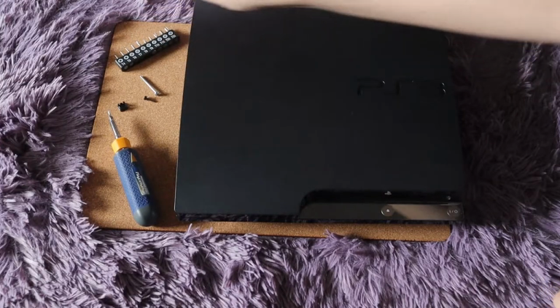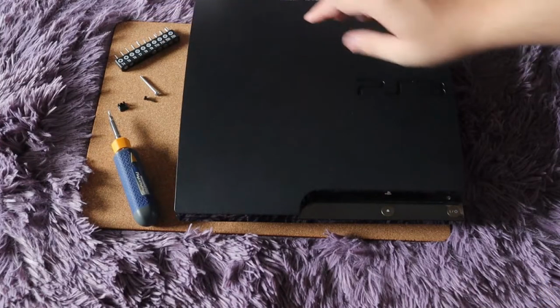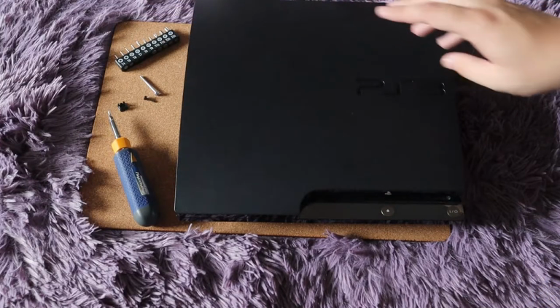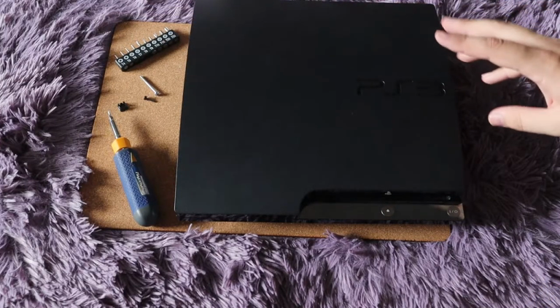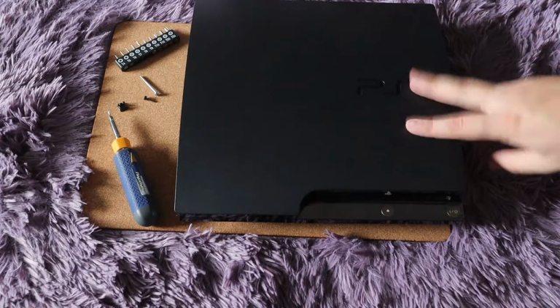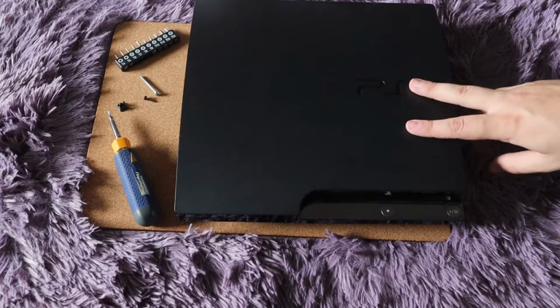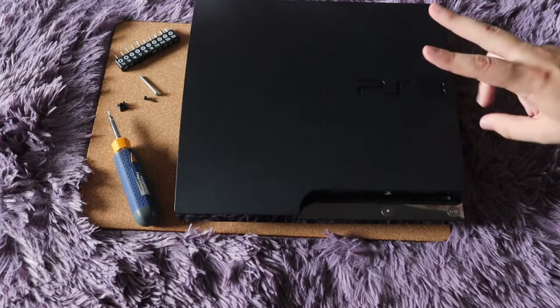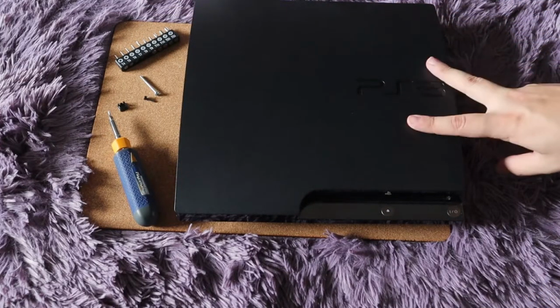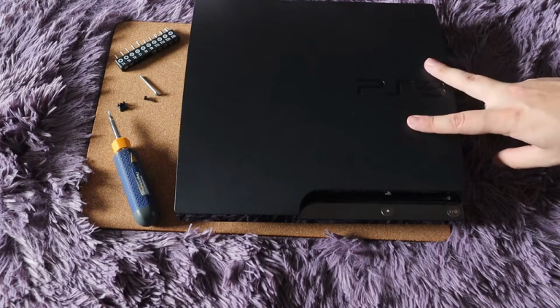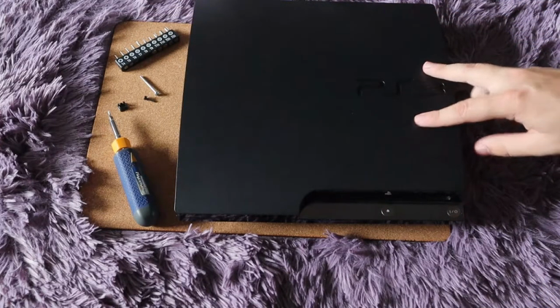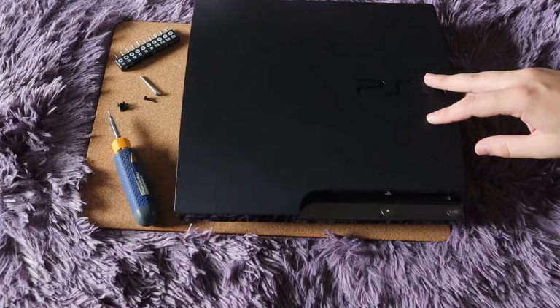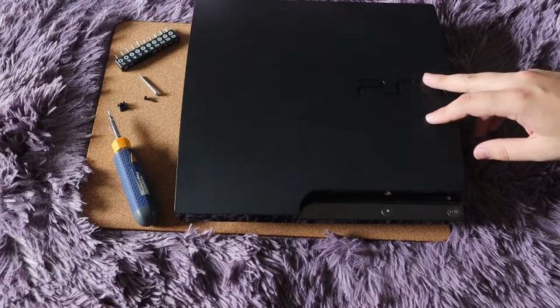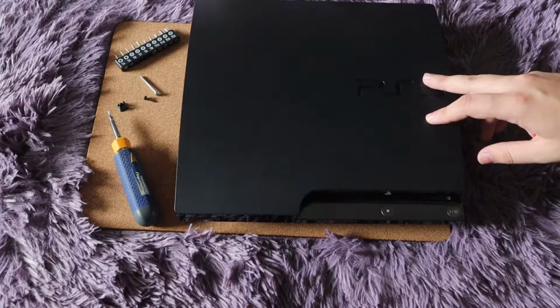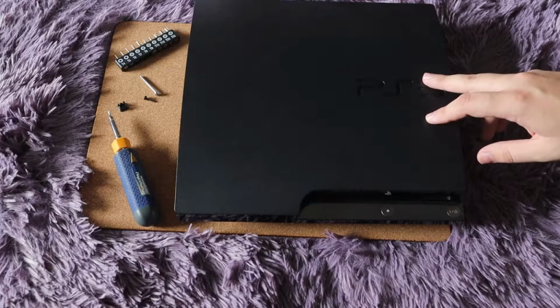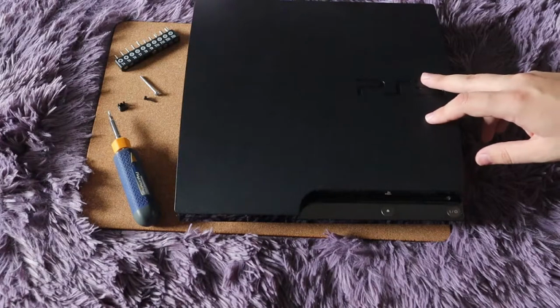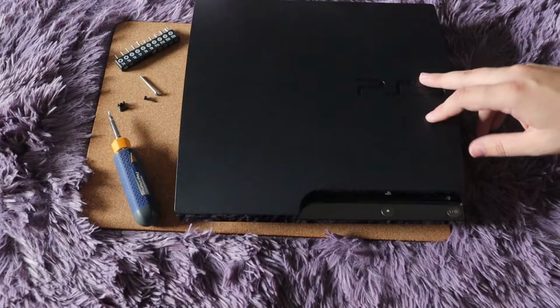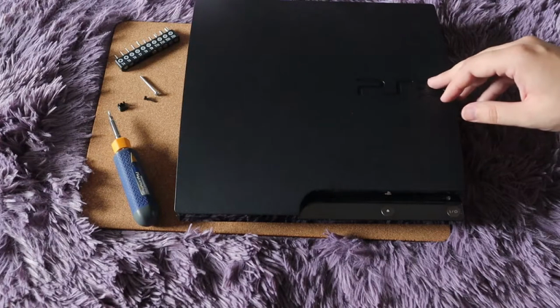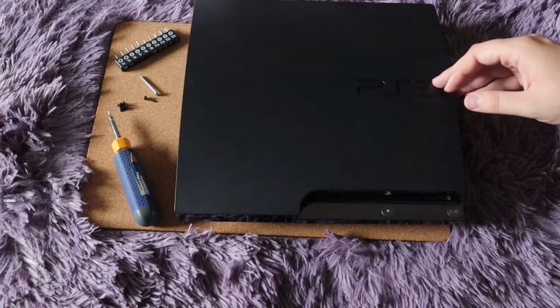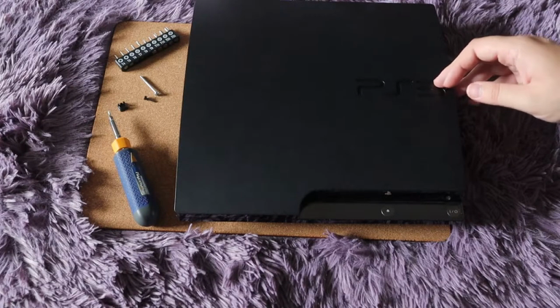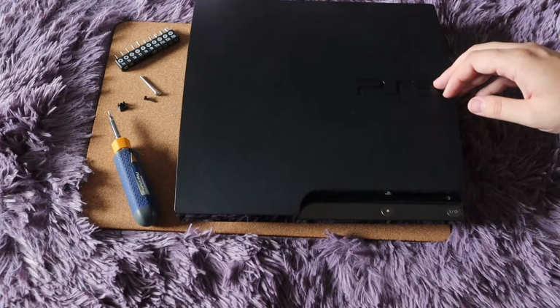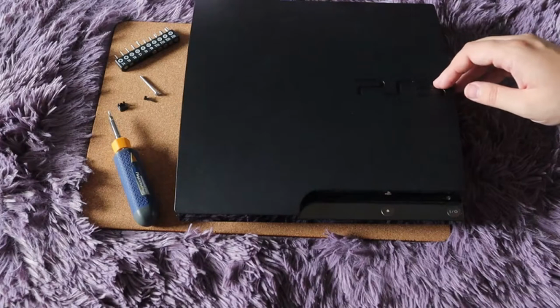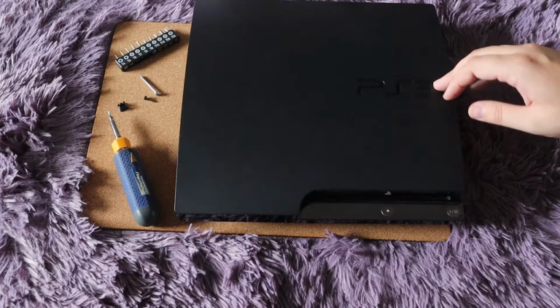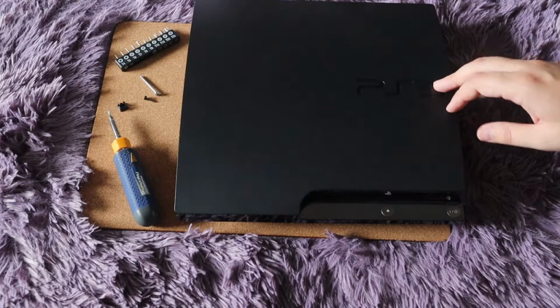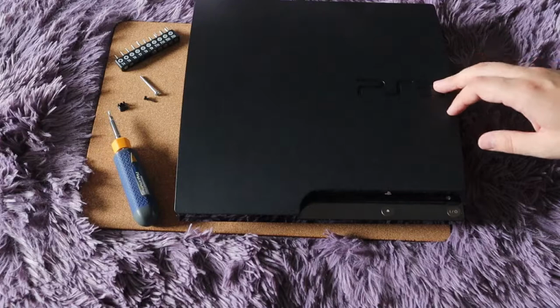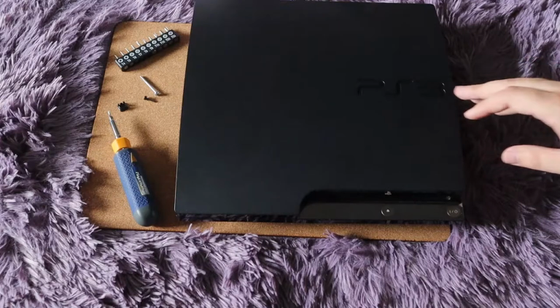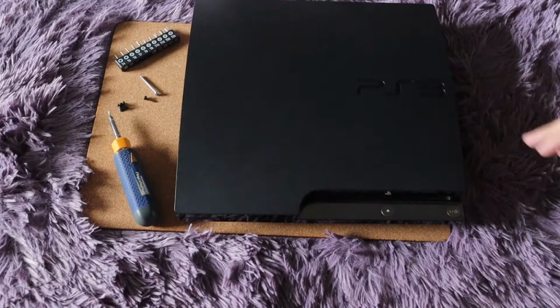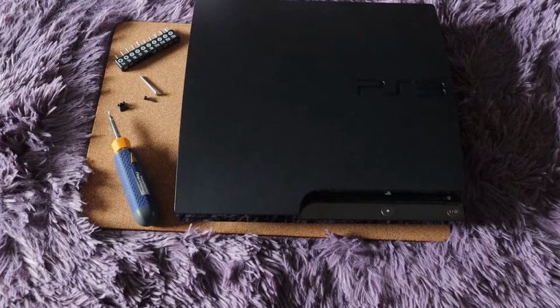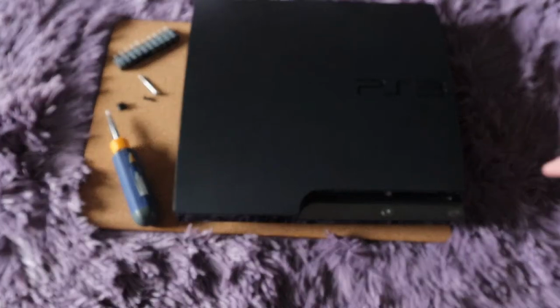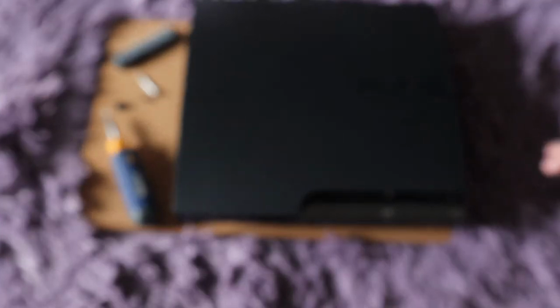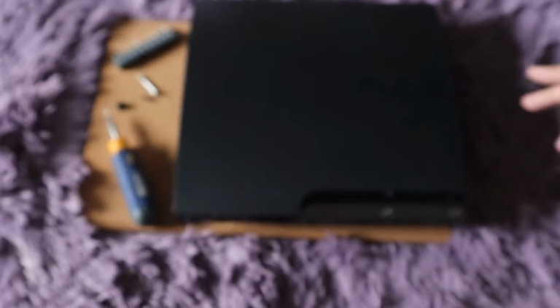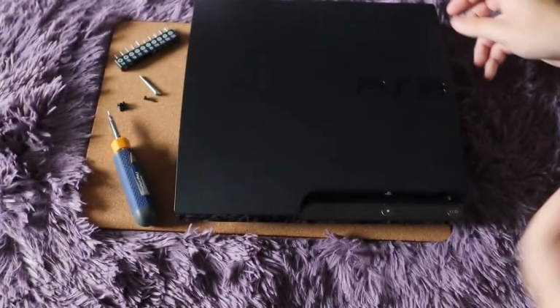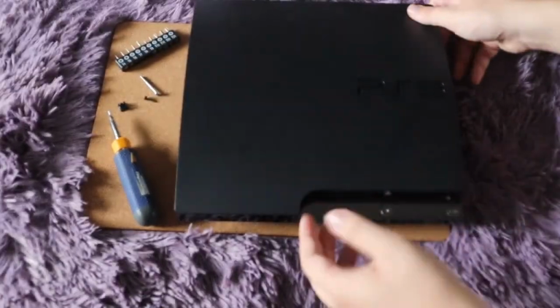You also might want a flathead screwdriver or a prying tool. If your PS3 has been opened plenty of times, even just to clean it, you should be fine — it should just pop off once you have all the screws out.